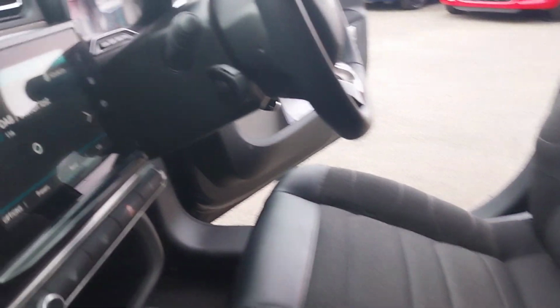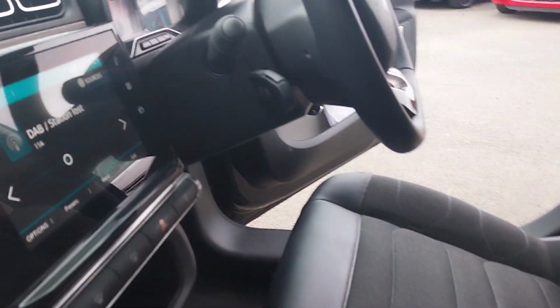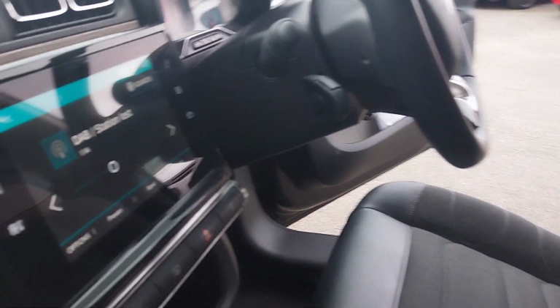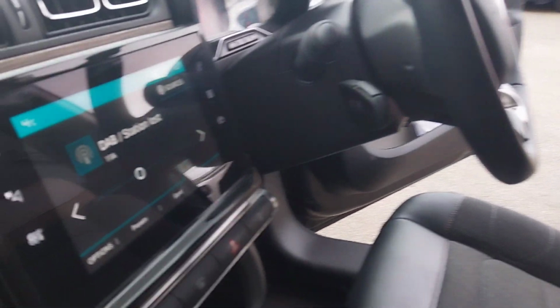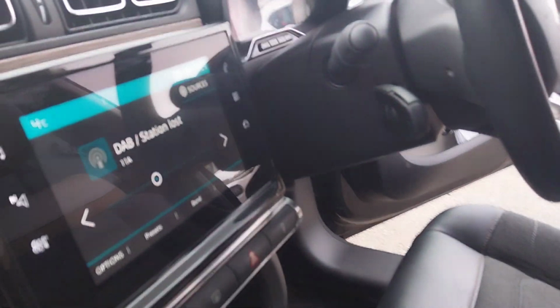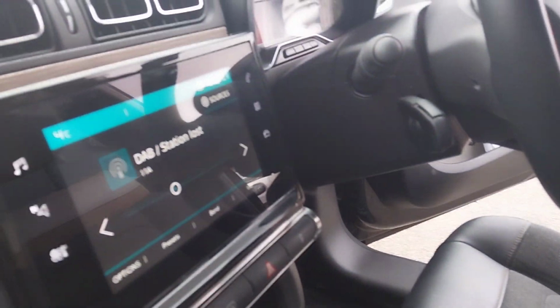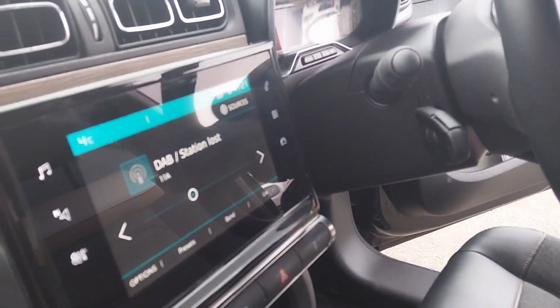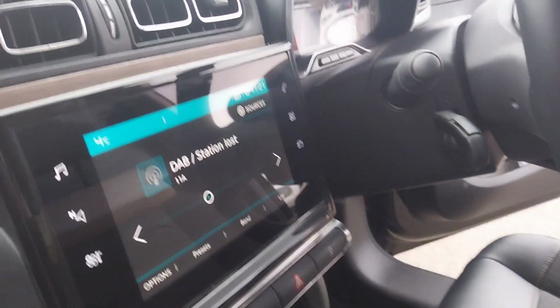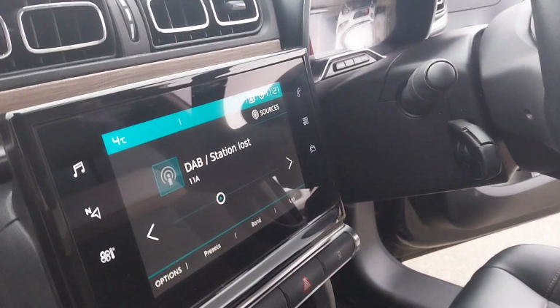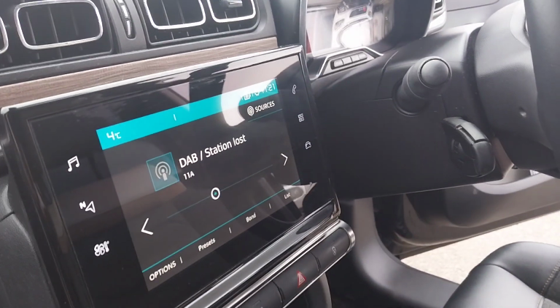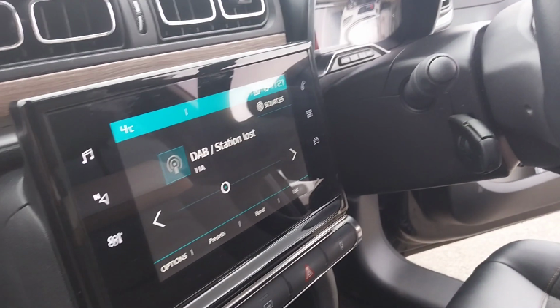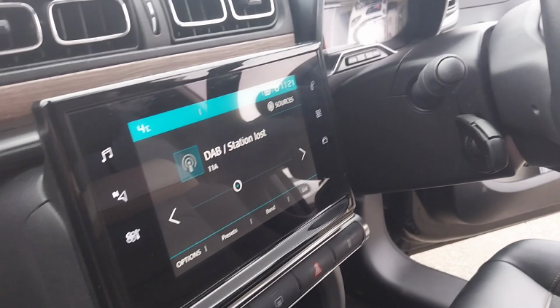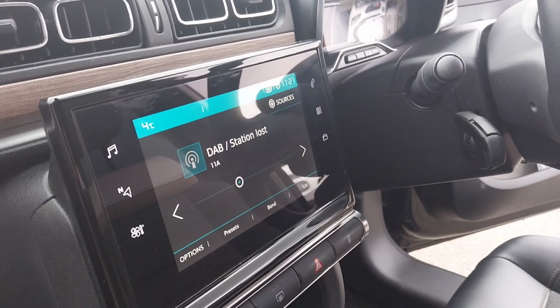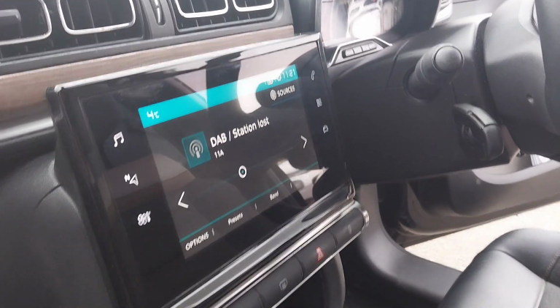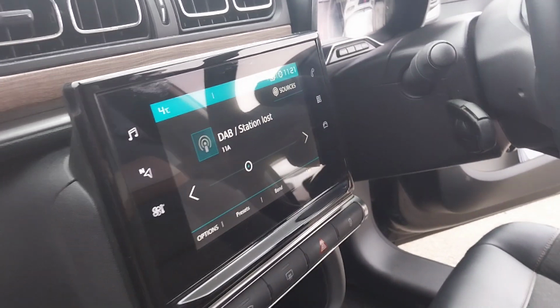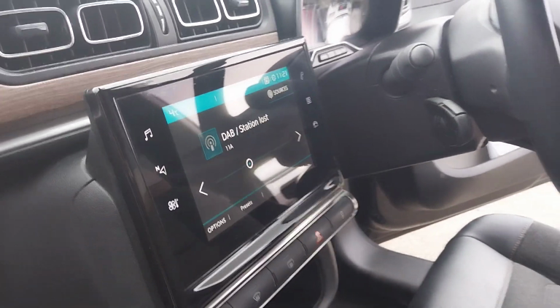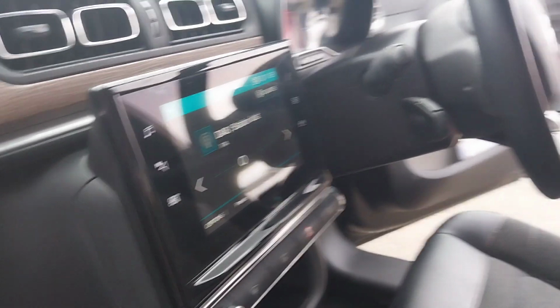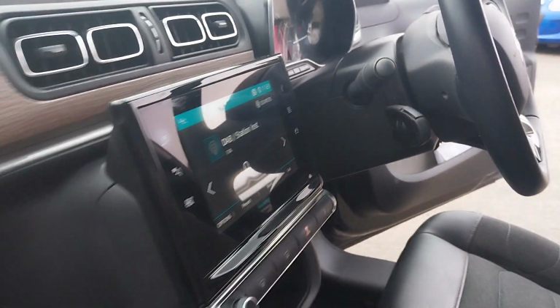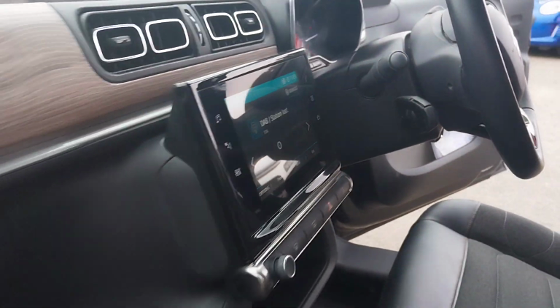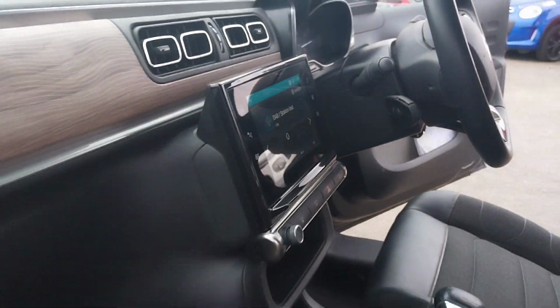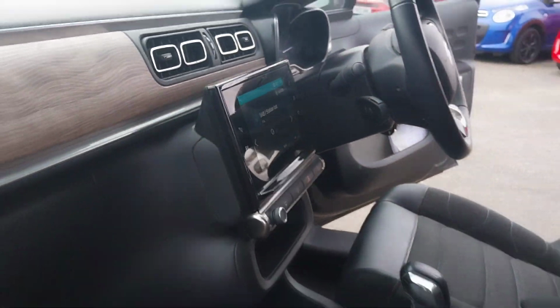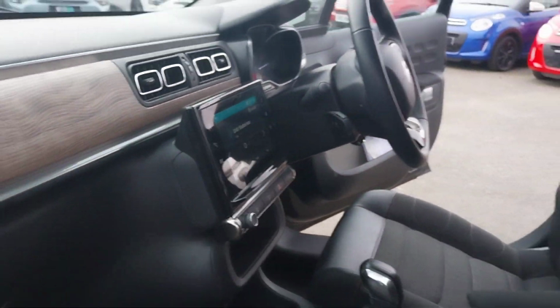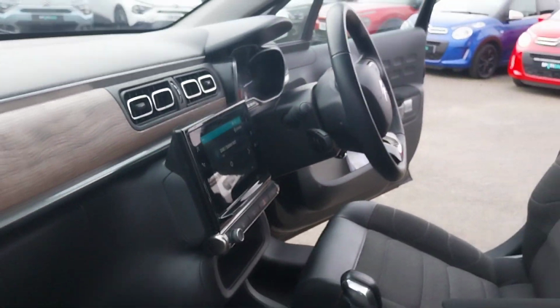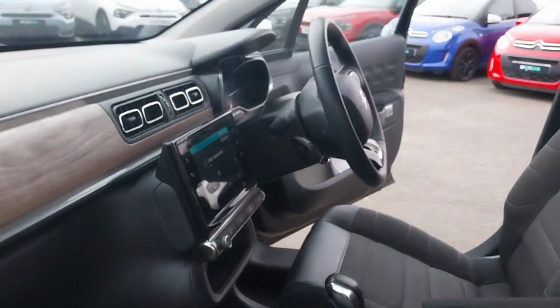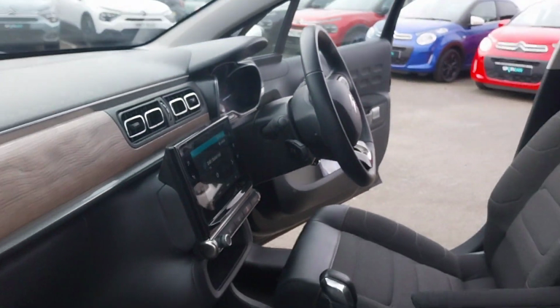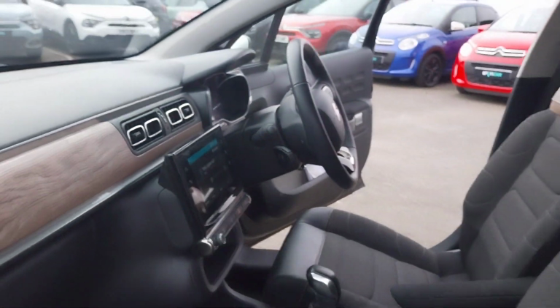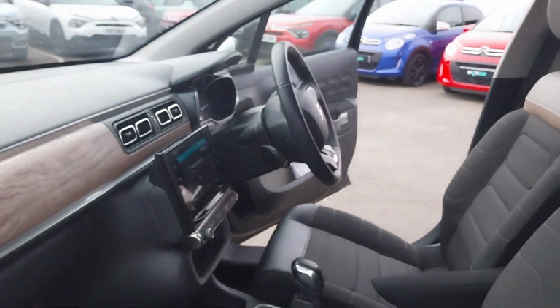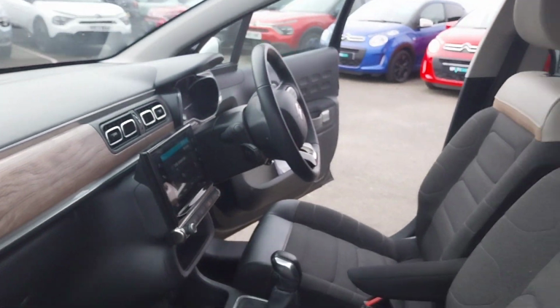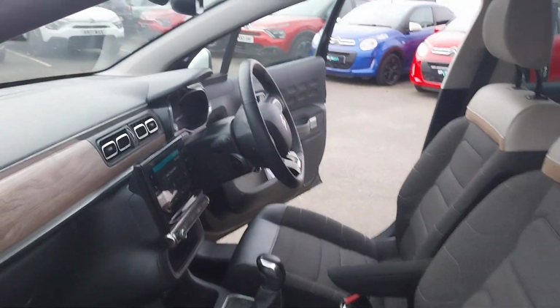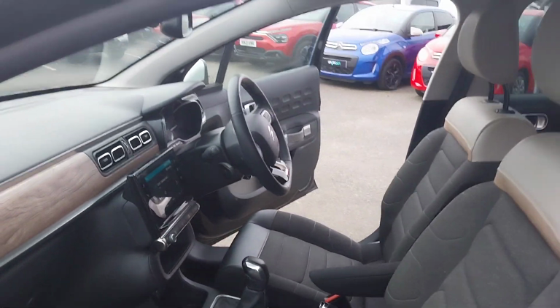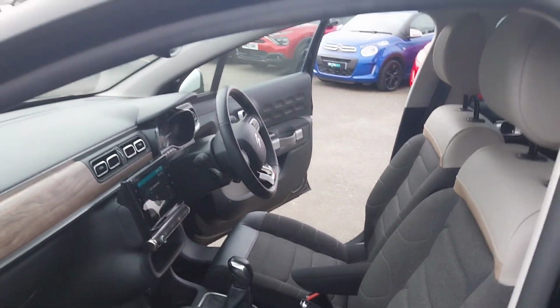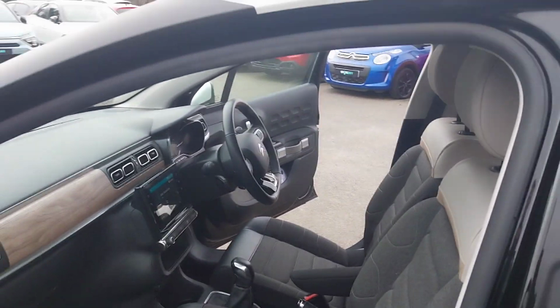Moving on in, we do have an infotainment screen there with navigation, Bluetooth, Apple CarPlay and Android Auto.